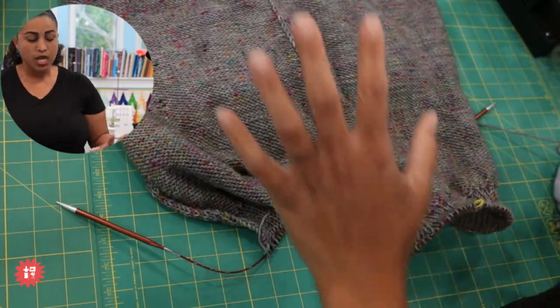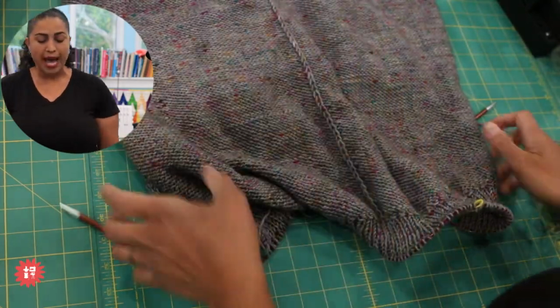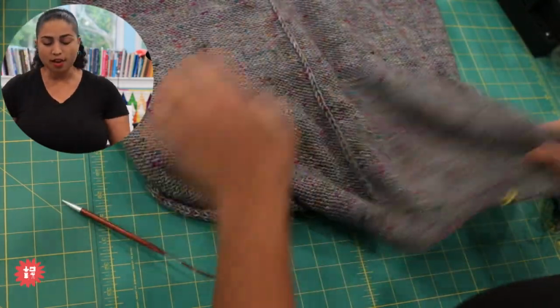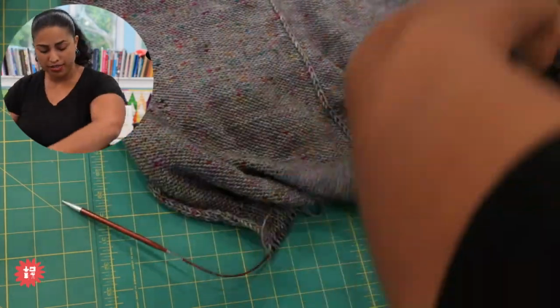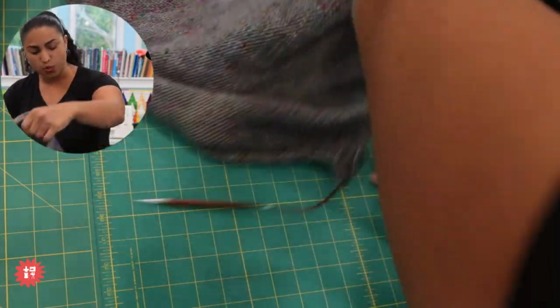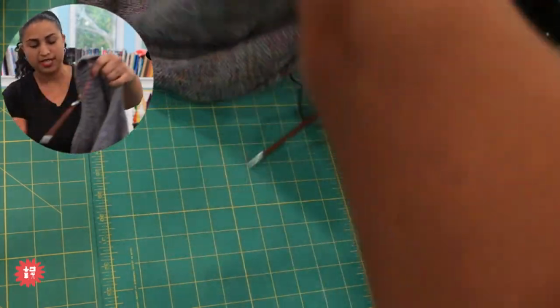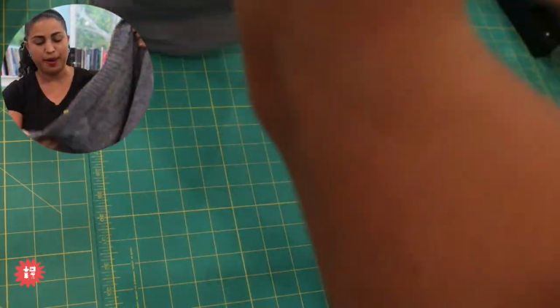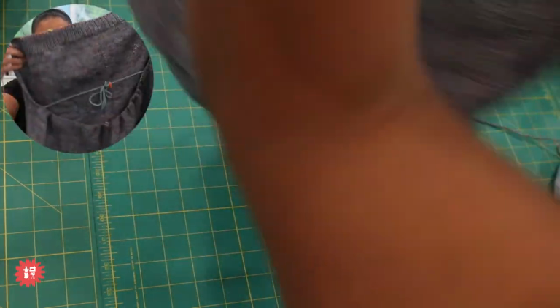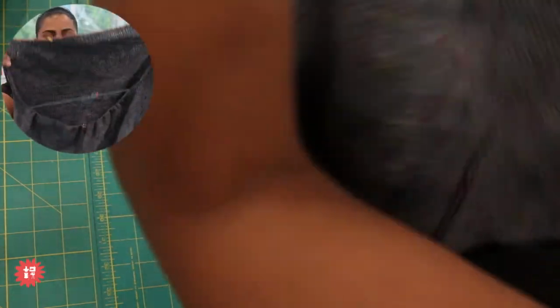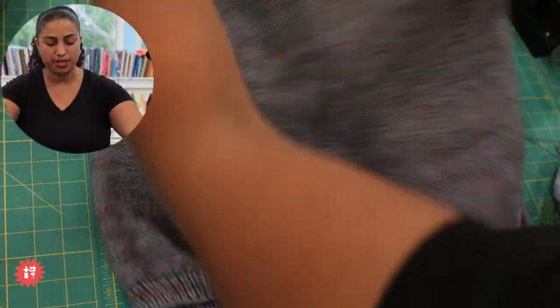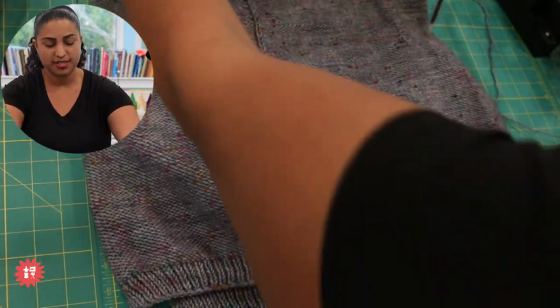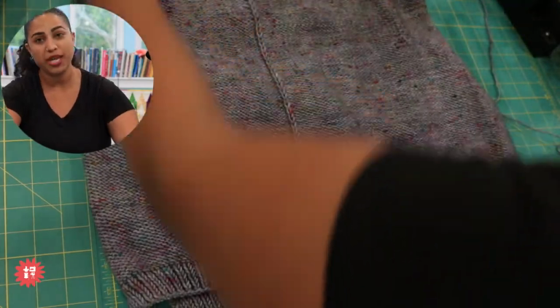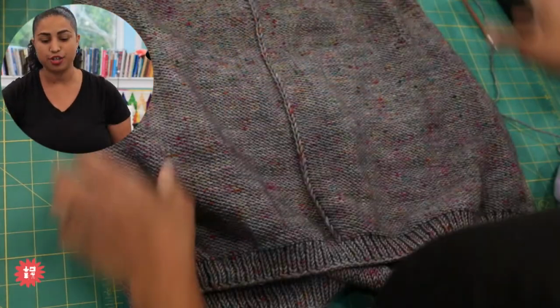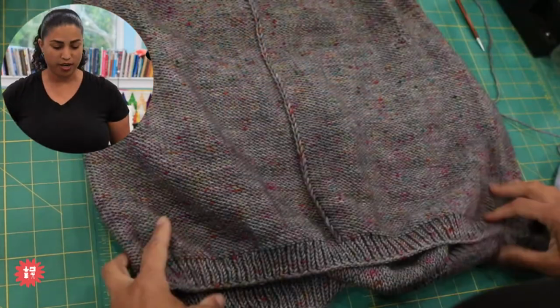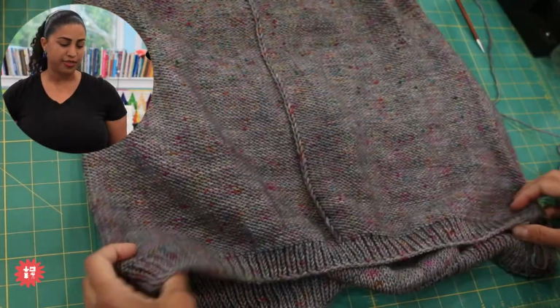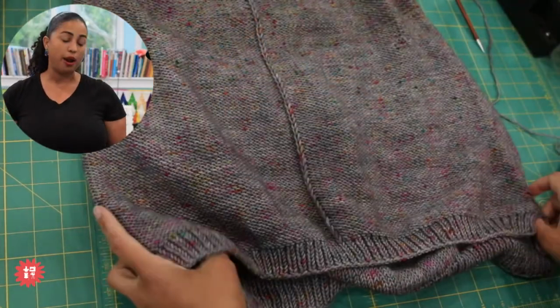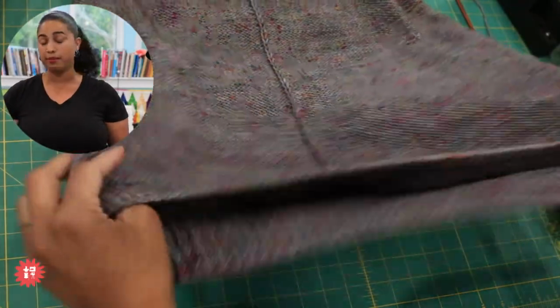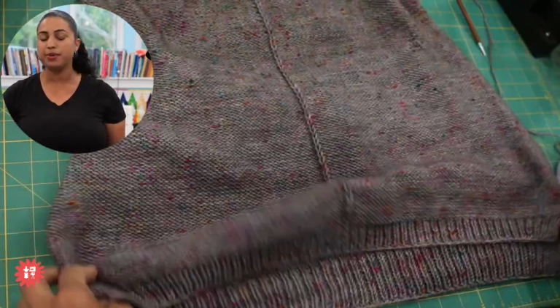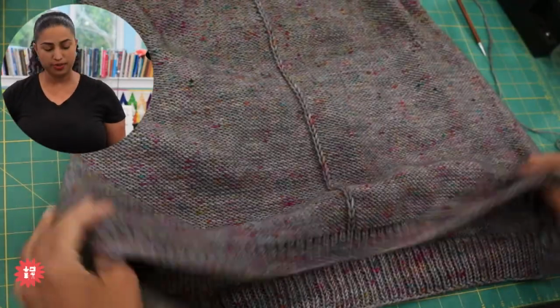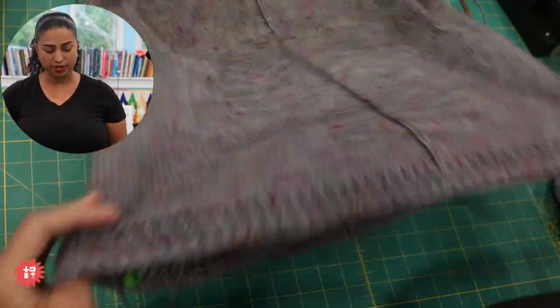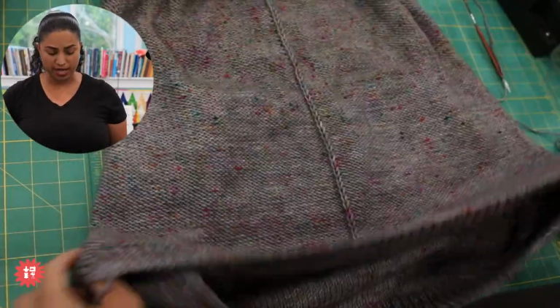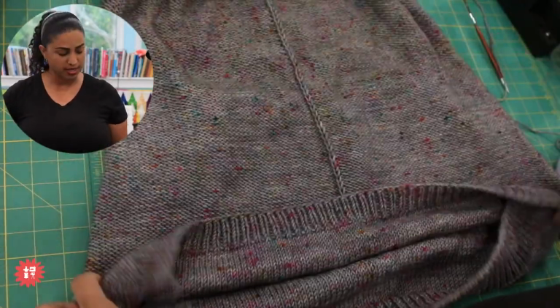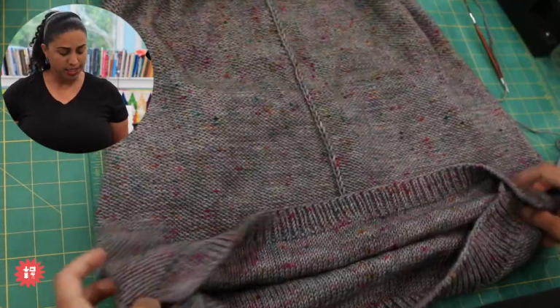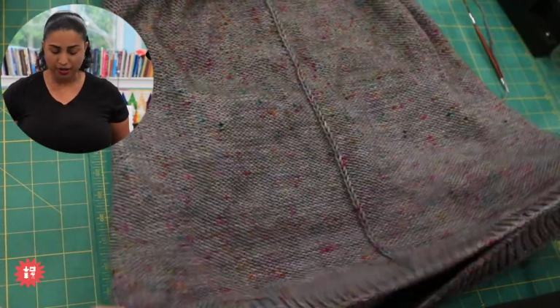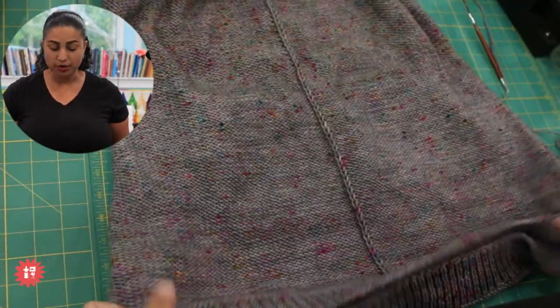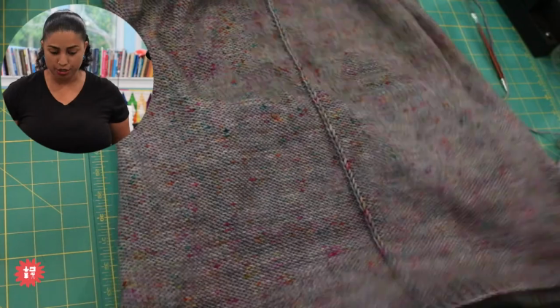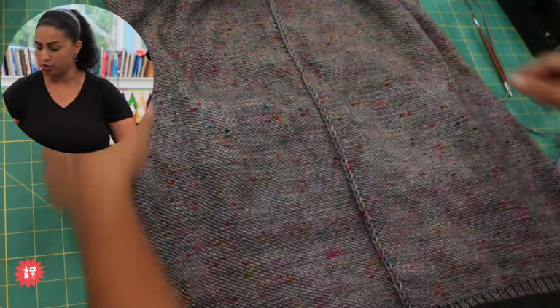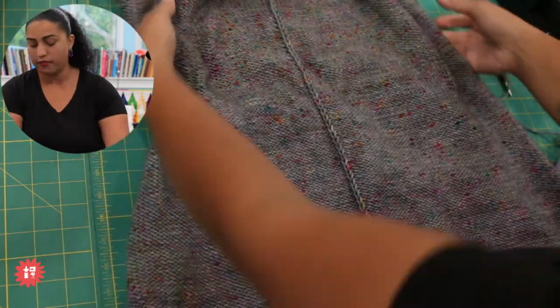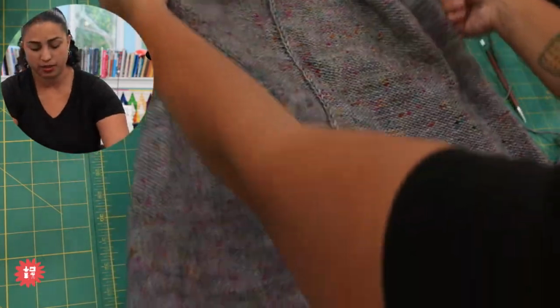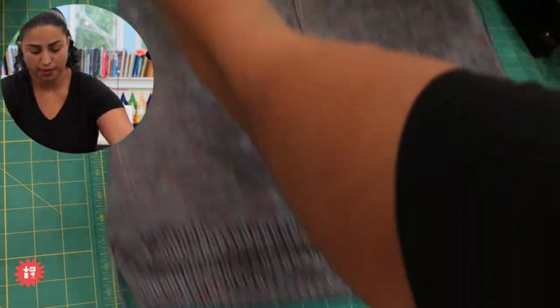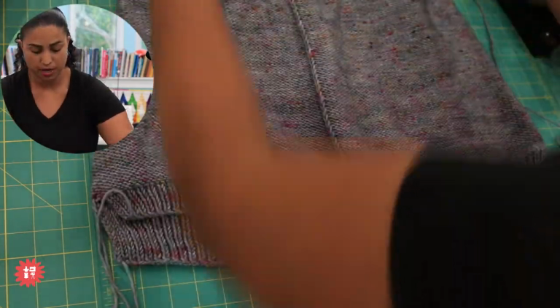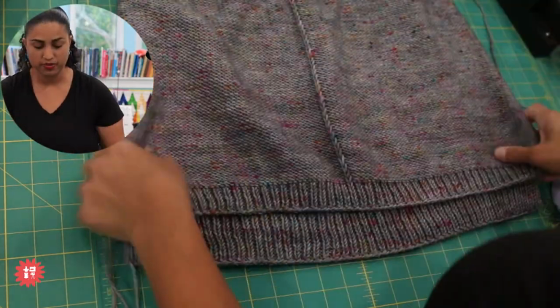My son has a soccer game tomorrow. Soccer is my favorite time to sit and knit so I don't holler and they don't kick me out — because I am one of those parents. This is an amazing sweater — the Weekender Sweater, designed by Andrea Mowry. I think probably a million people in the world have made this. This pattern came out years ago so everybody and their mama has made one.